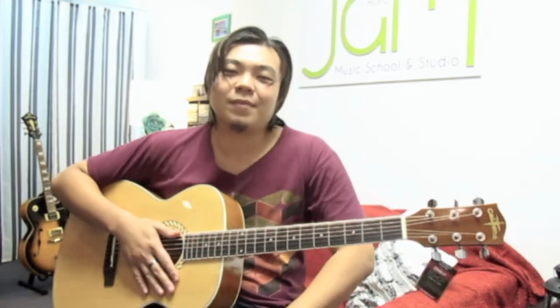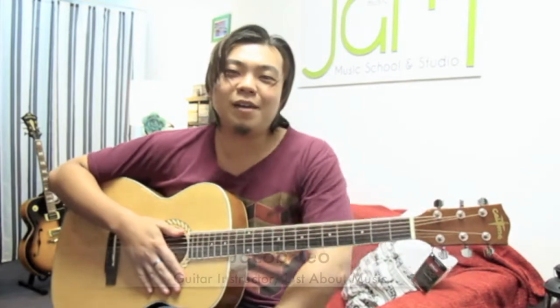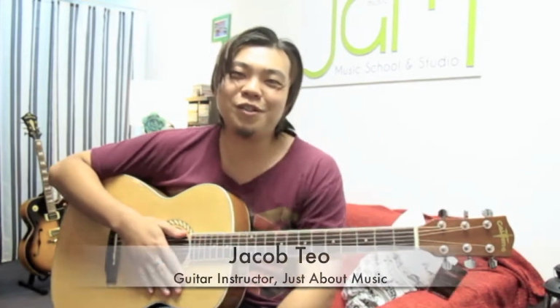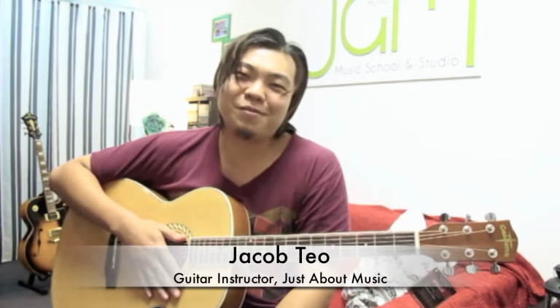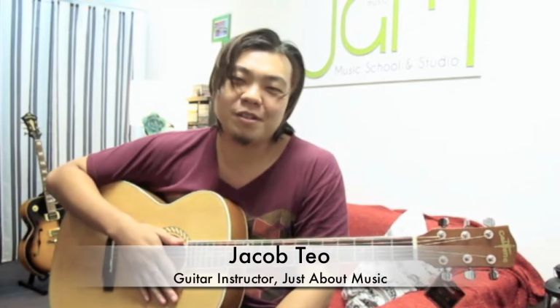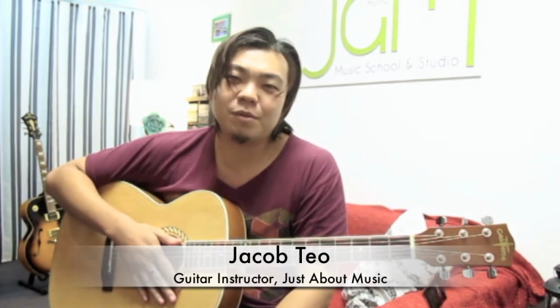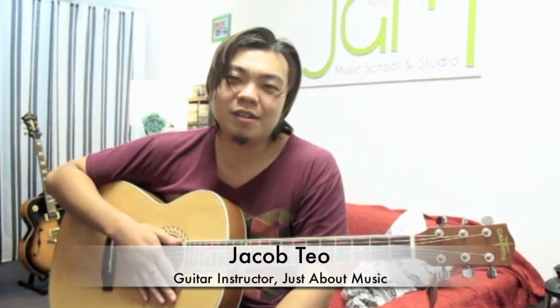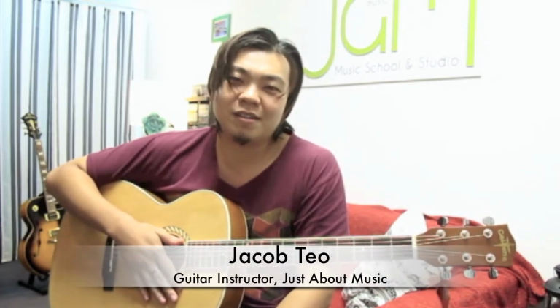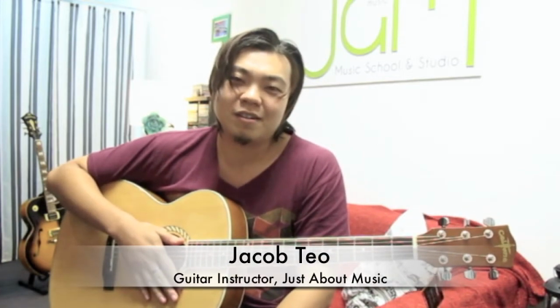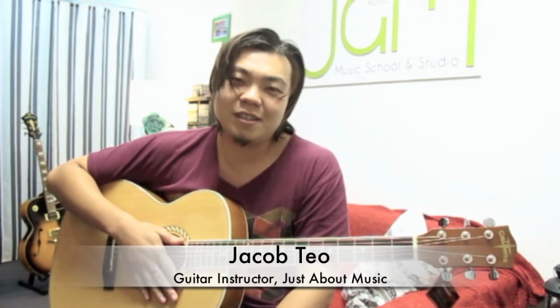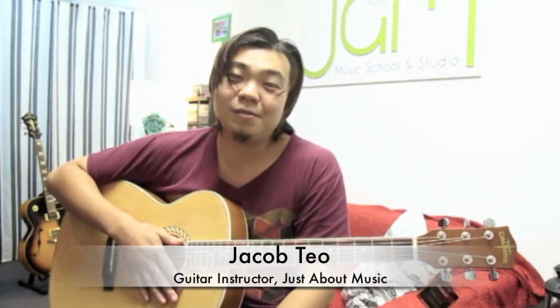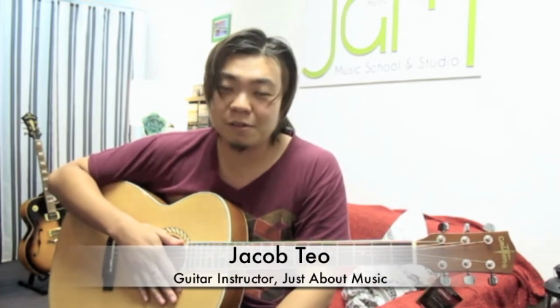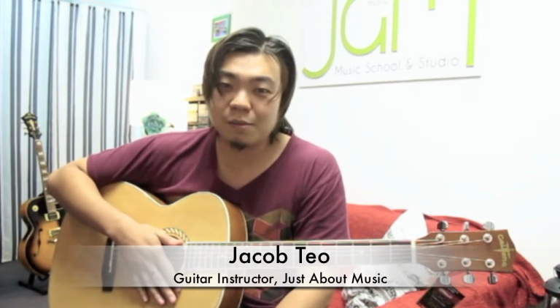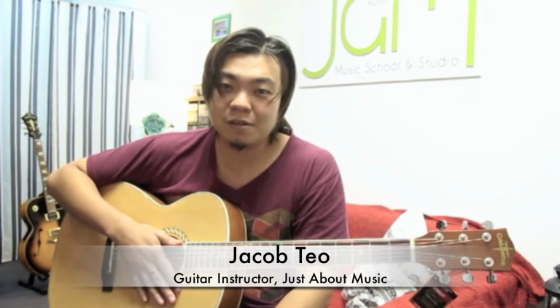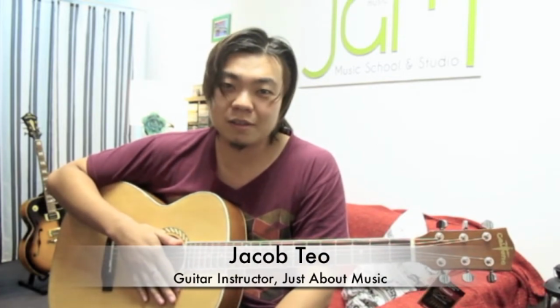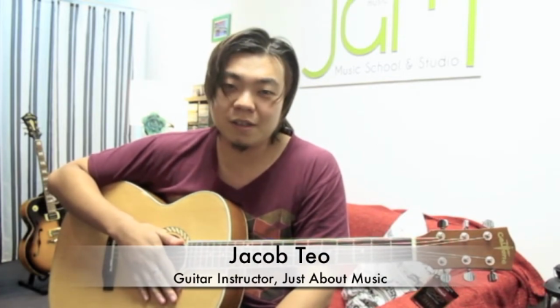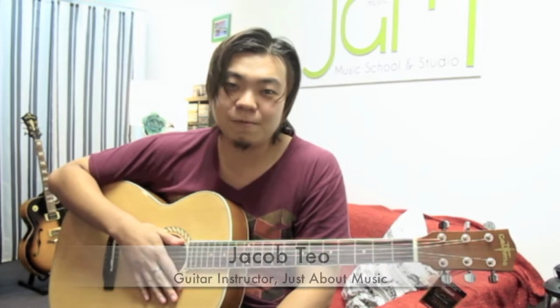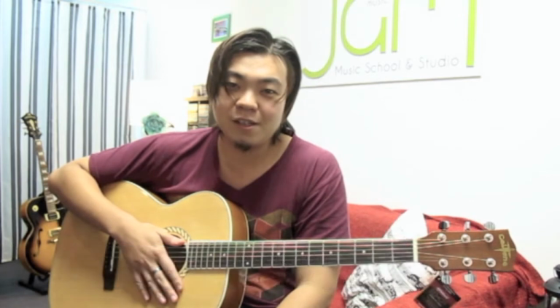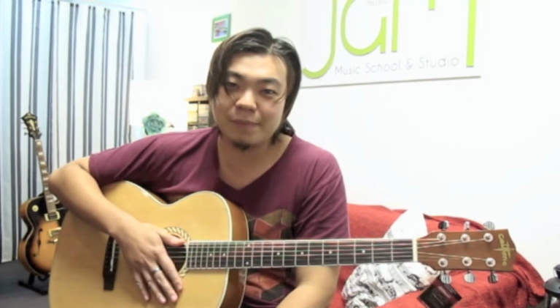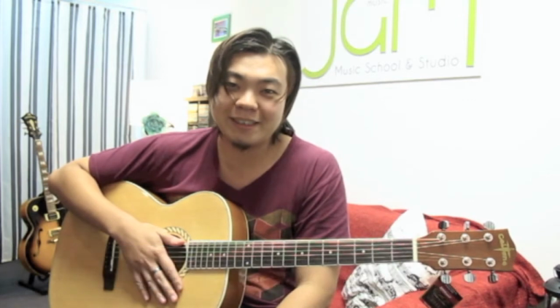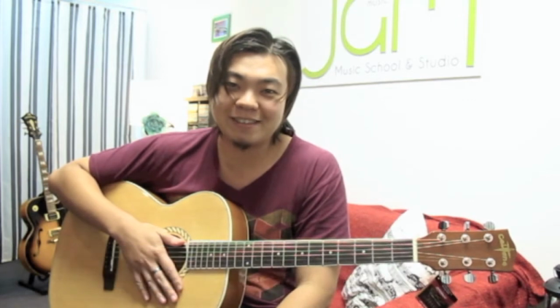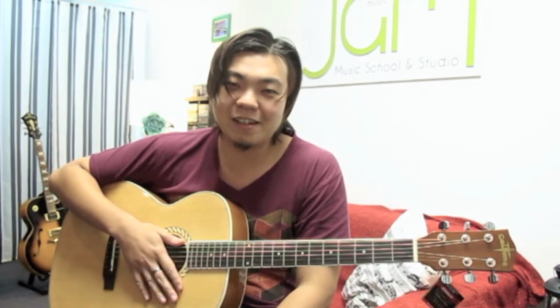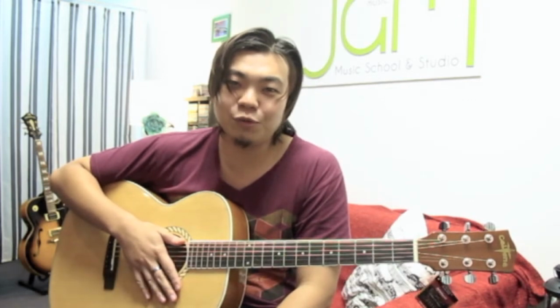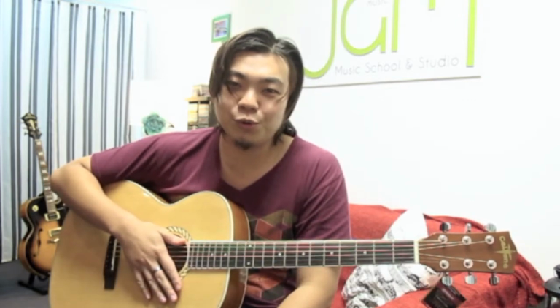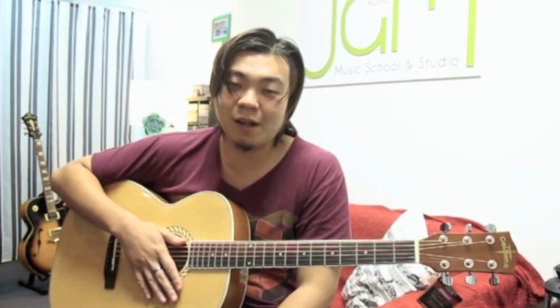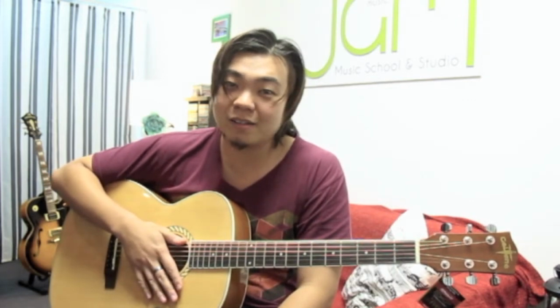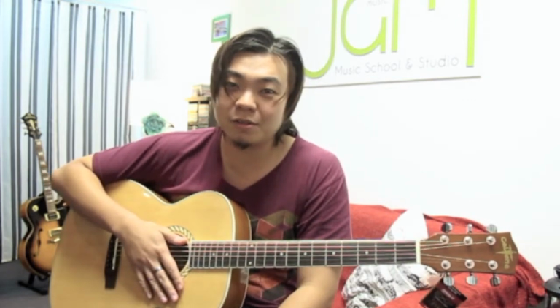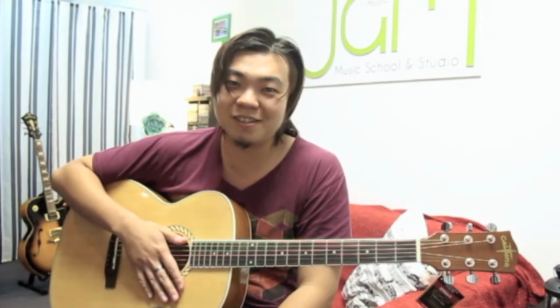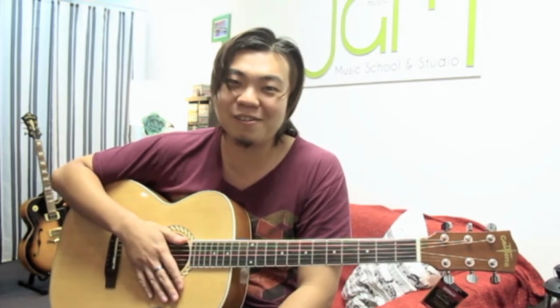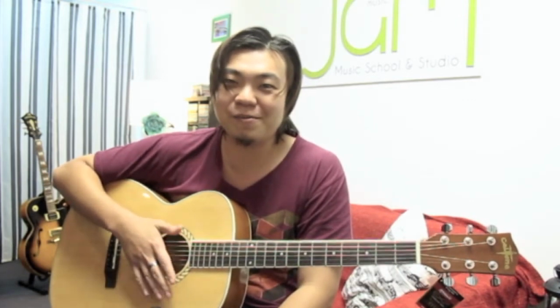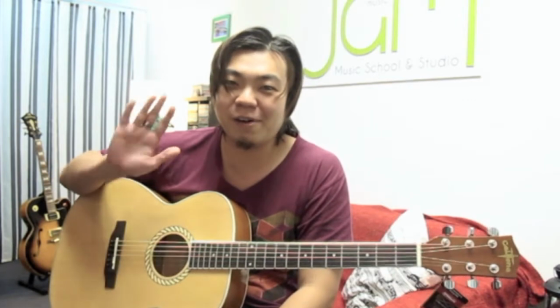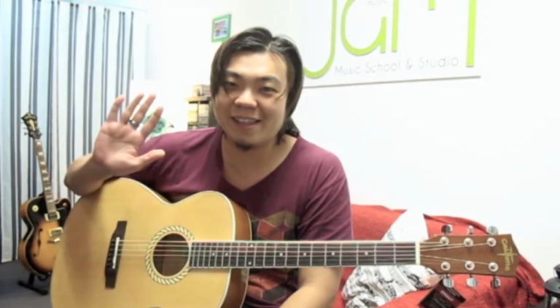Hi, I'm Jacob from Just About Music. In this video, I'll be talking about something really basic: how do you pluck the acoustic guitar with your right hand?